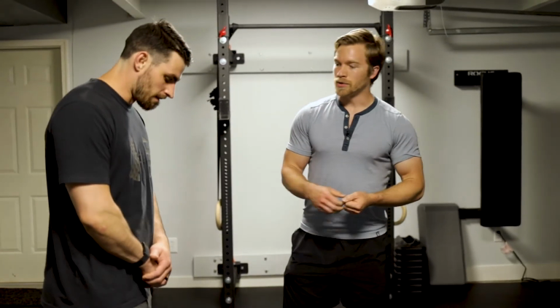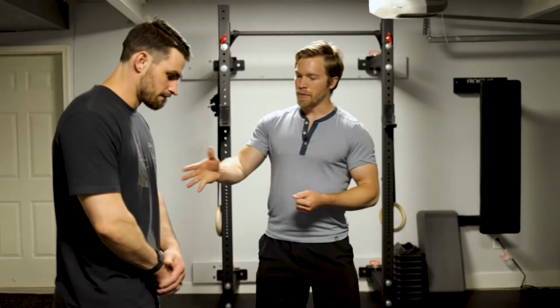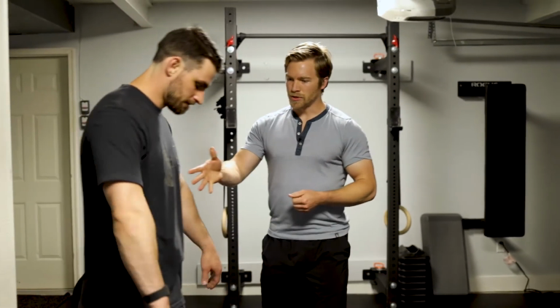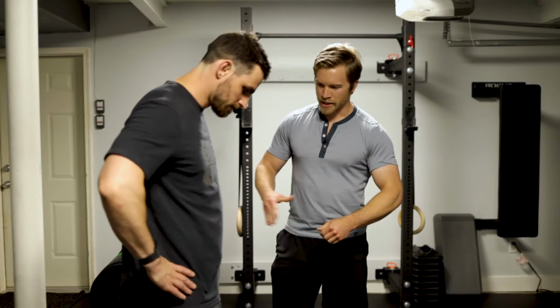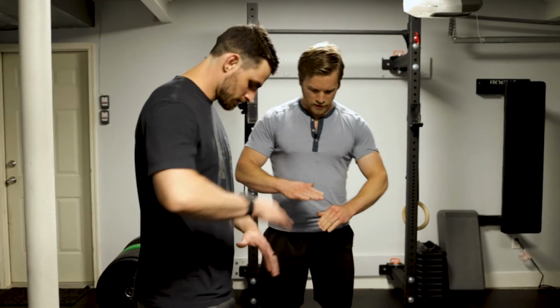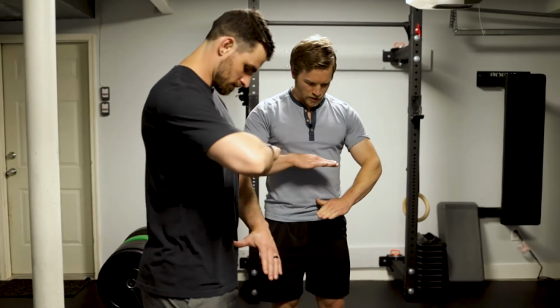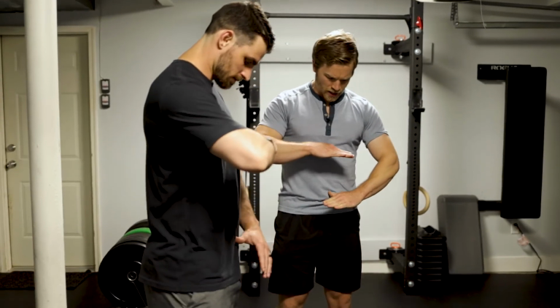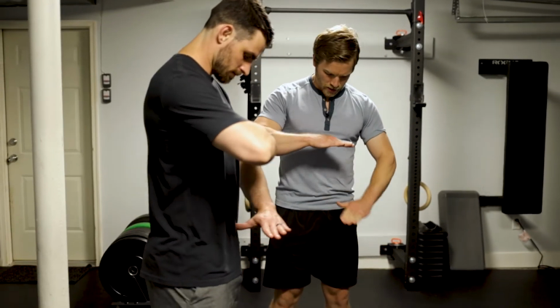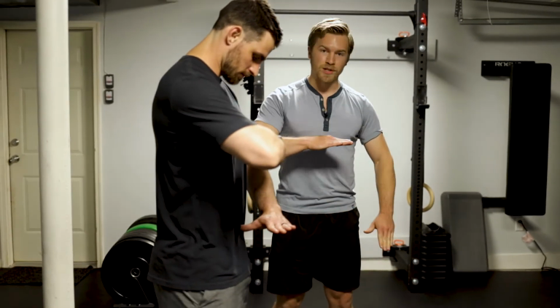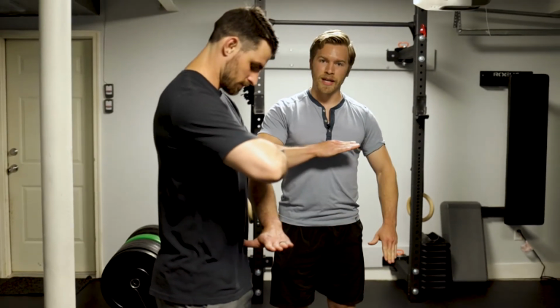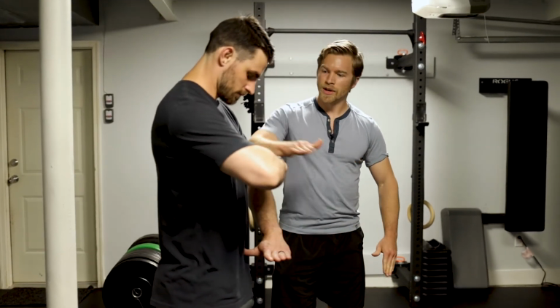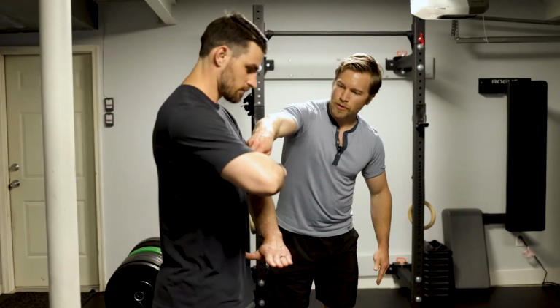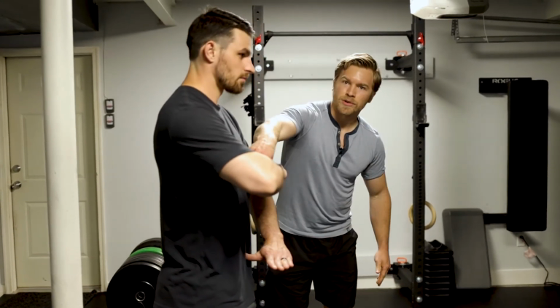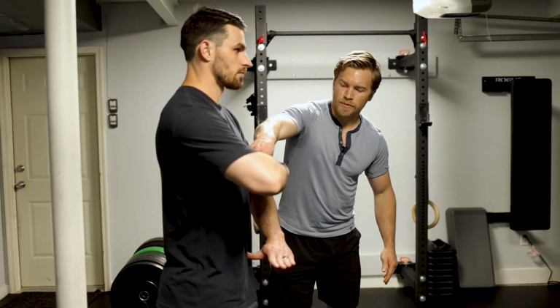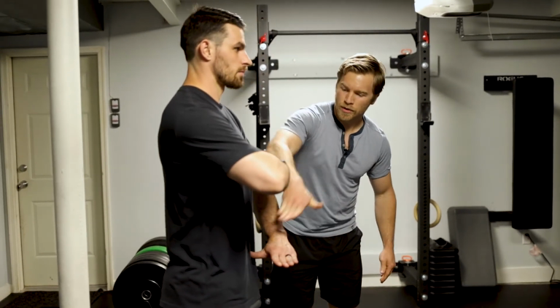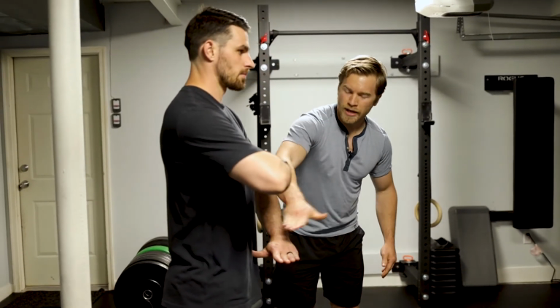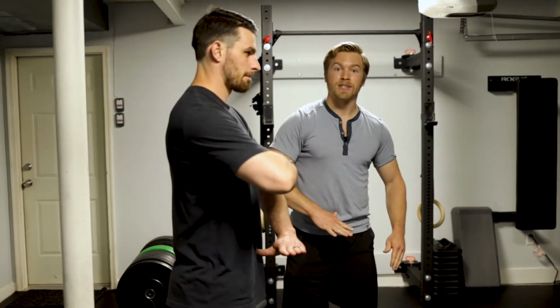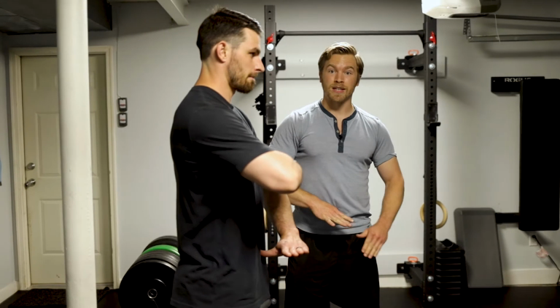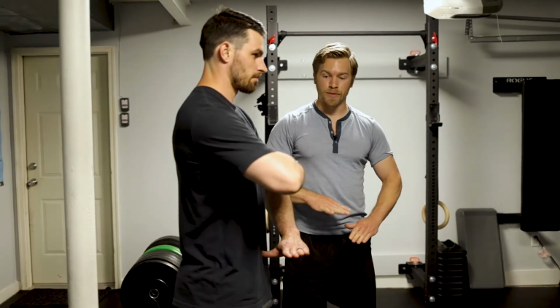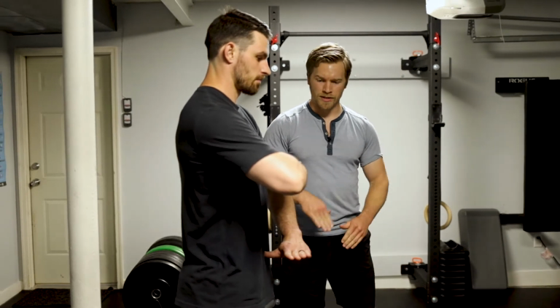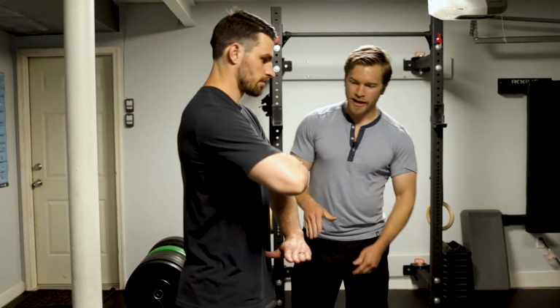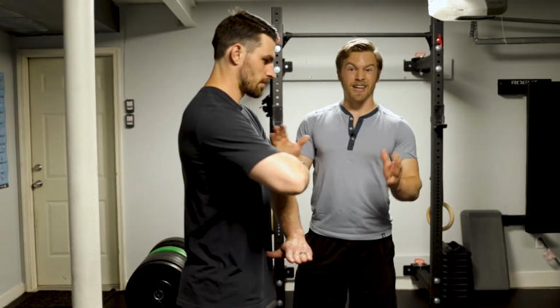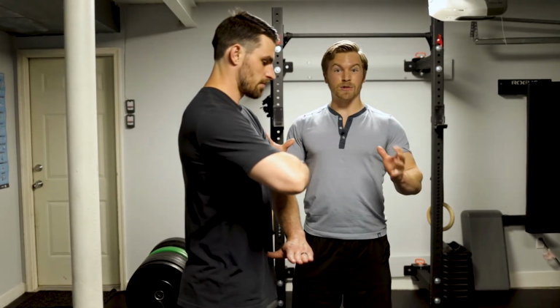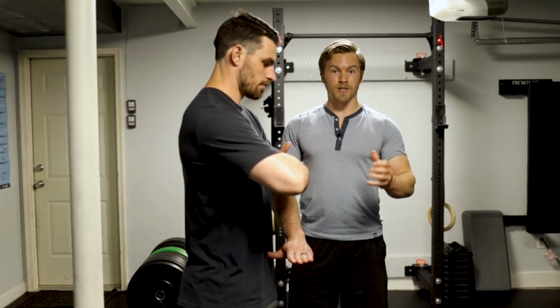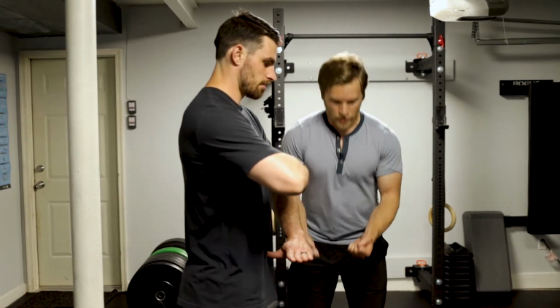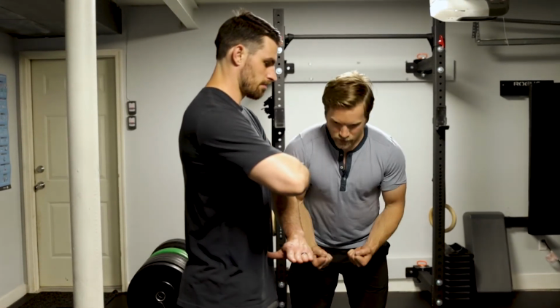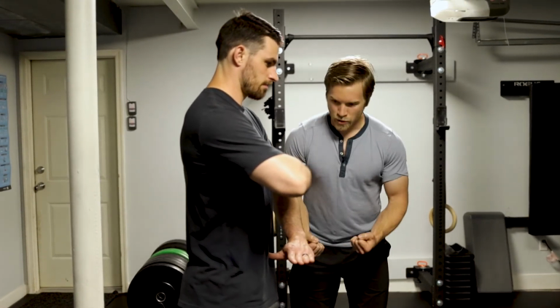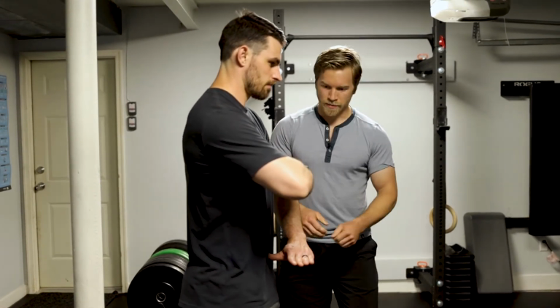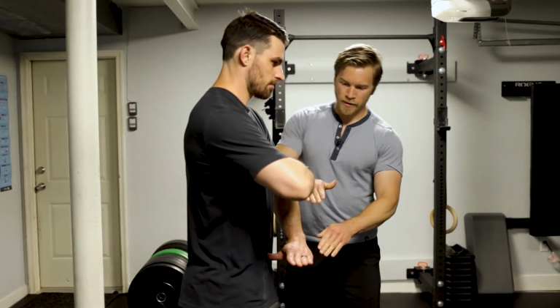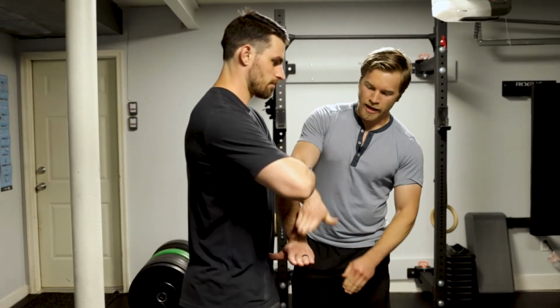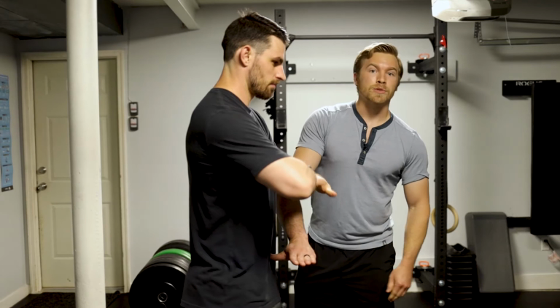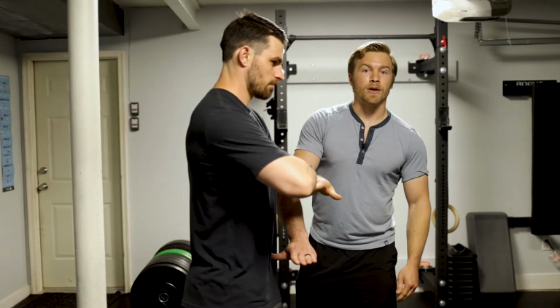What I'm going to have Patrick do is position his hands so he has one hand right under his sternum, and one hand basically at the top of the pelvis. For an ideal position — if you're going to lift or pick something up — the hands should be parallel.